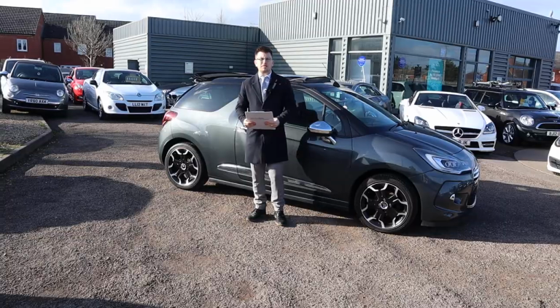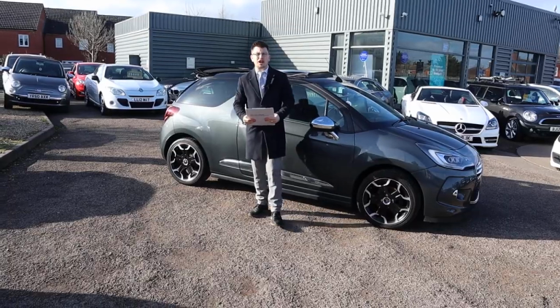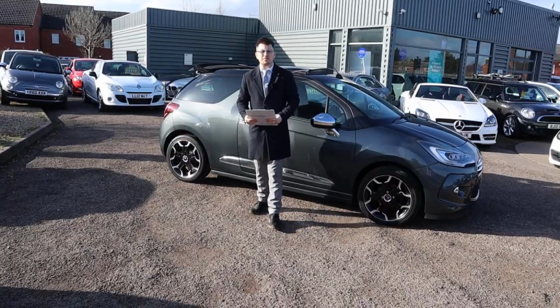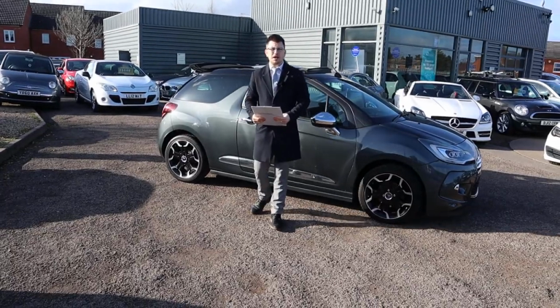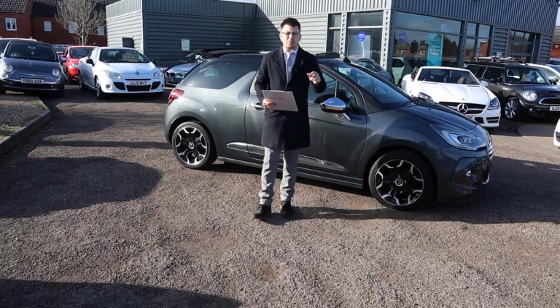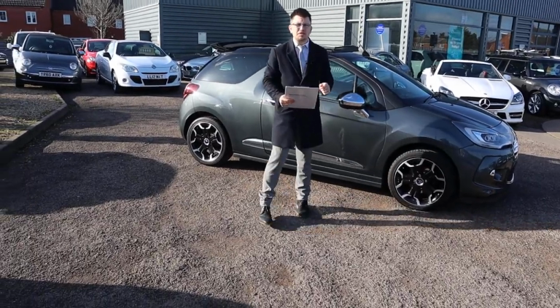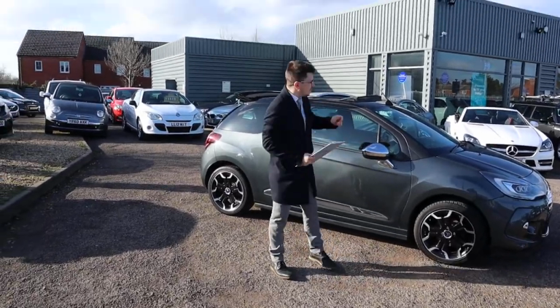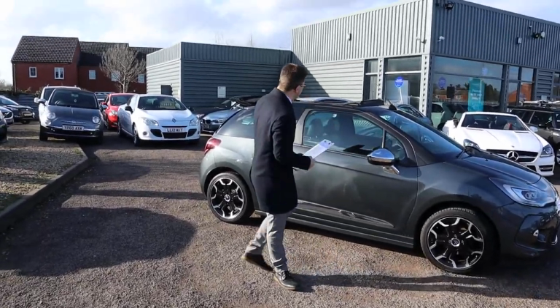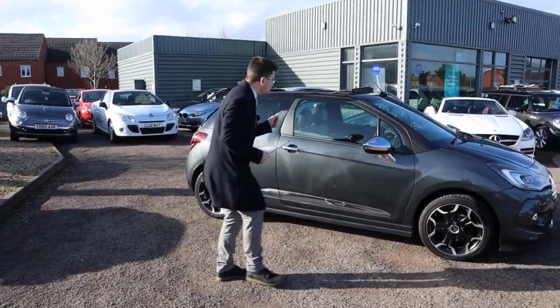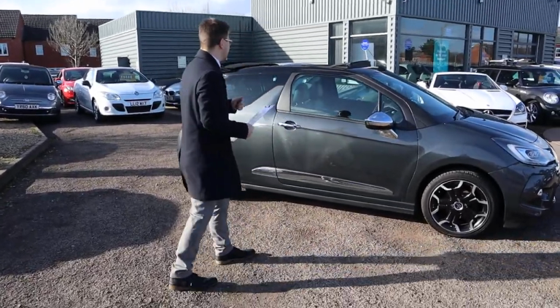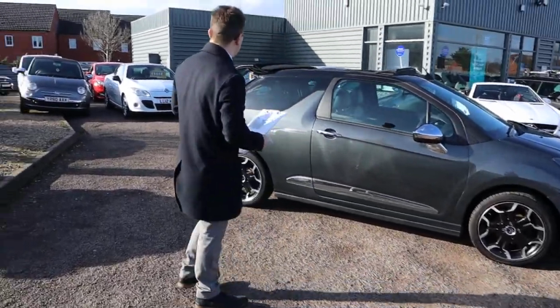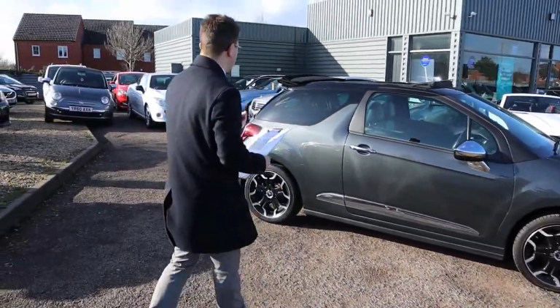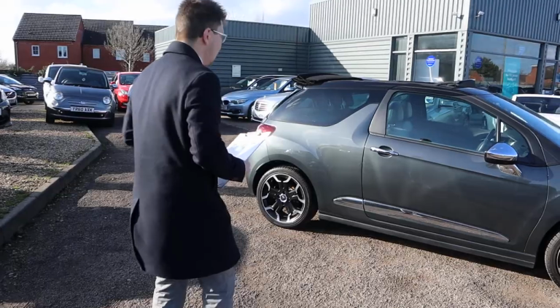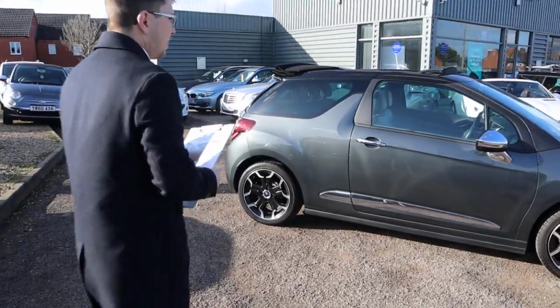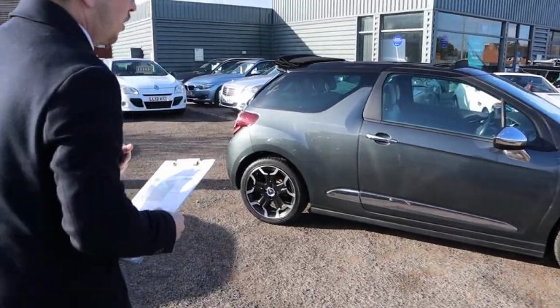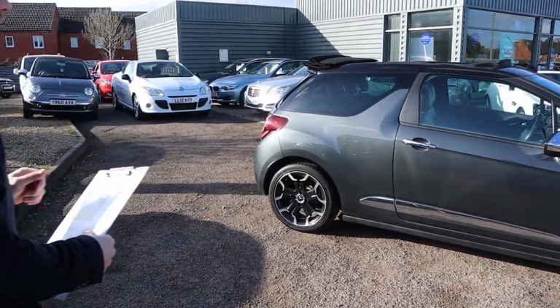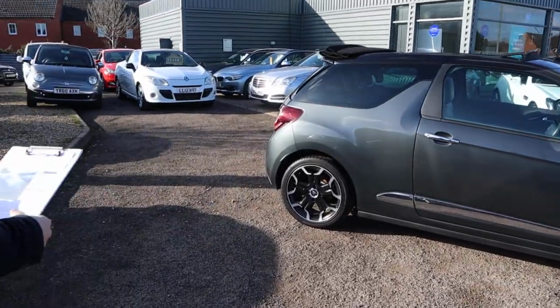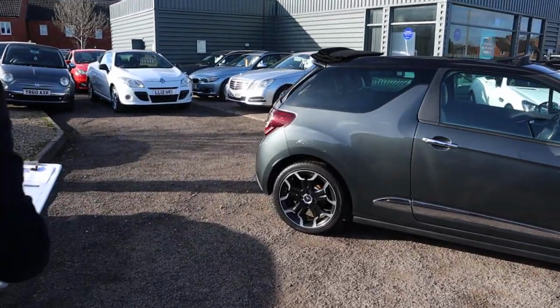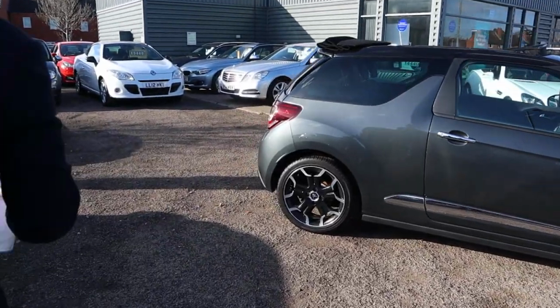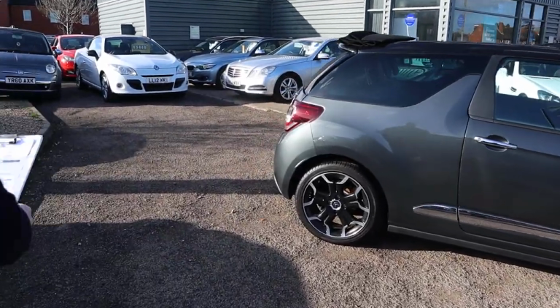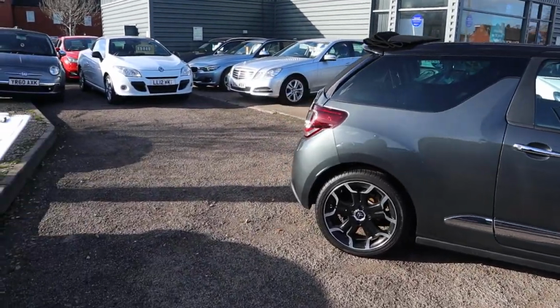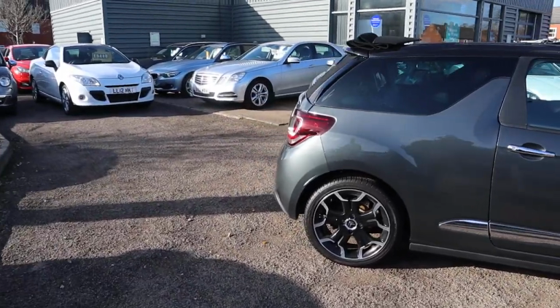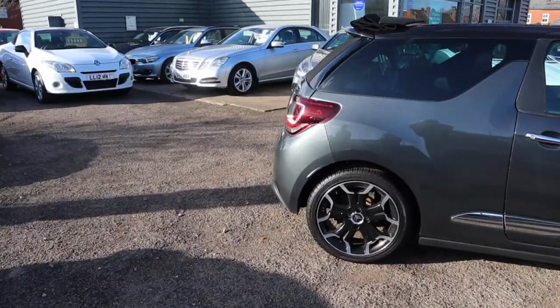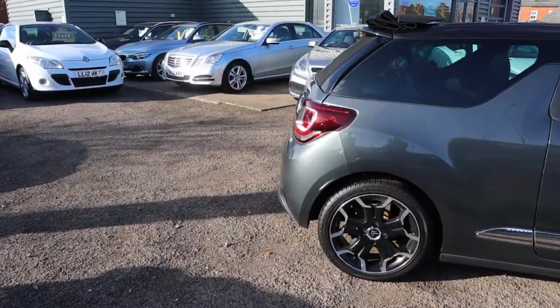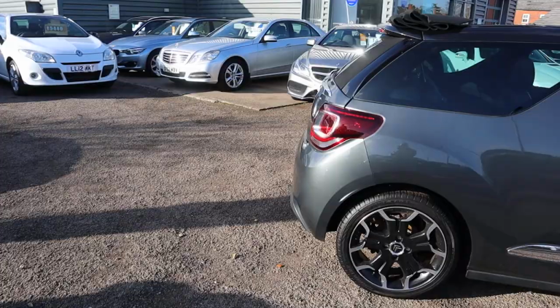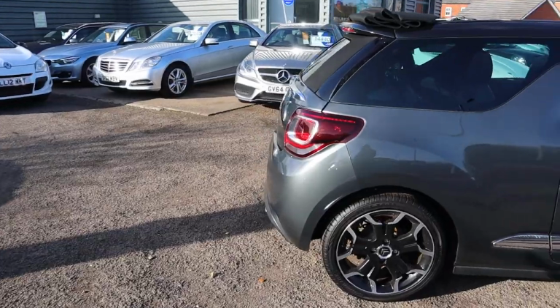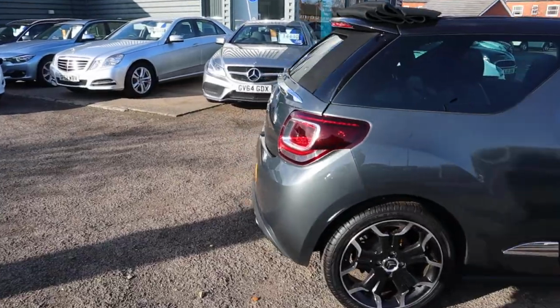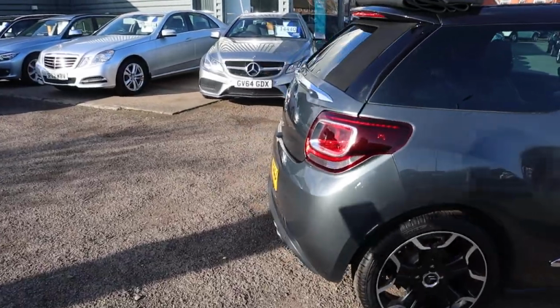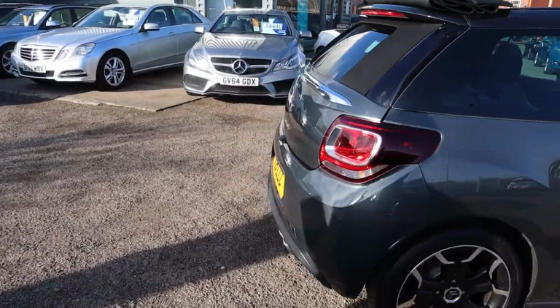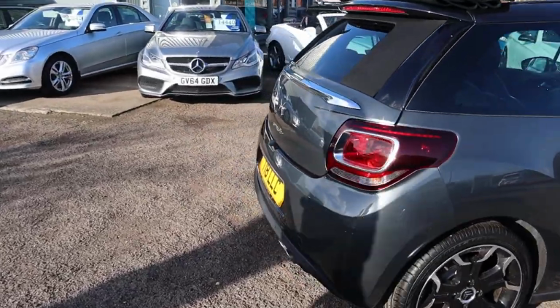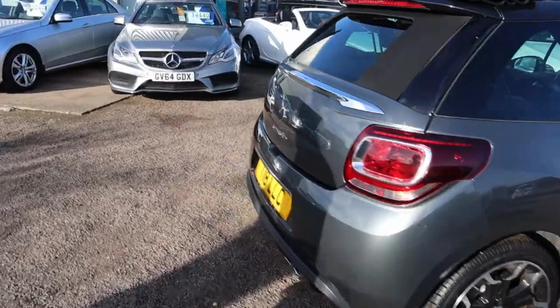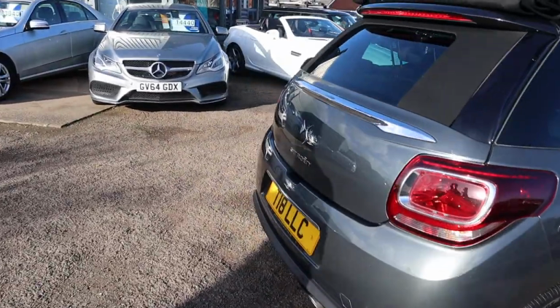Welcome to Country Car, my name's Tom. Brand new to stock is this gorgeous Citroen DS3. I'm going to give you a walk around the car, show you a few of the features and the condition of it. I've fallen head over heels for it — it's absolutely fantastic.